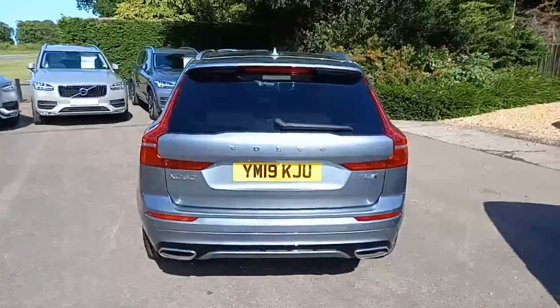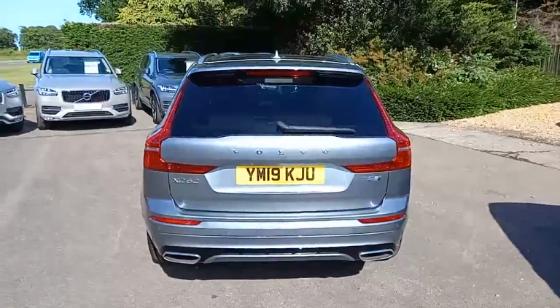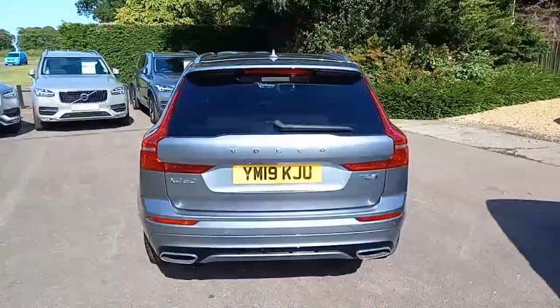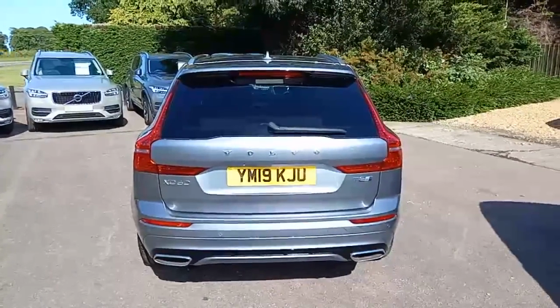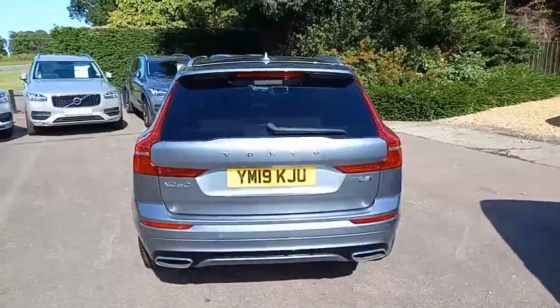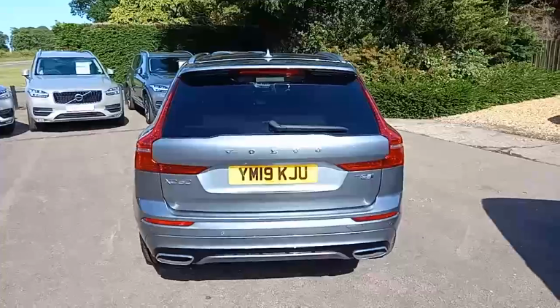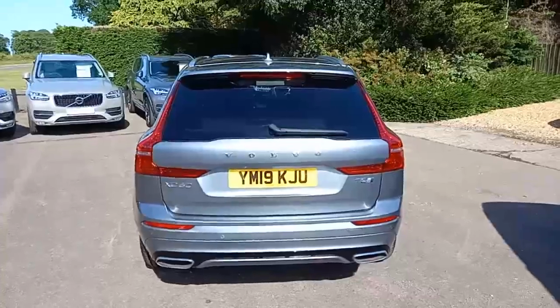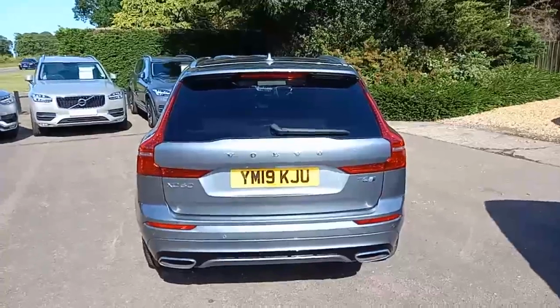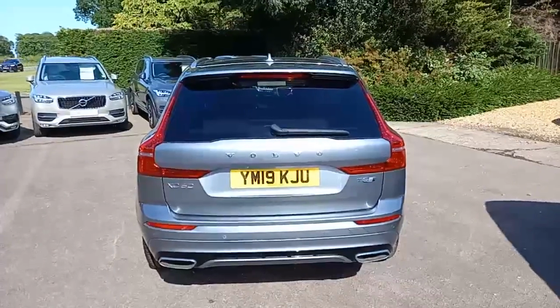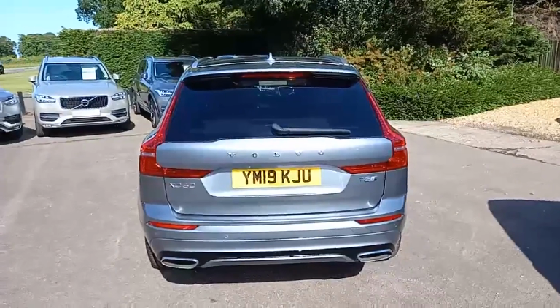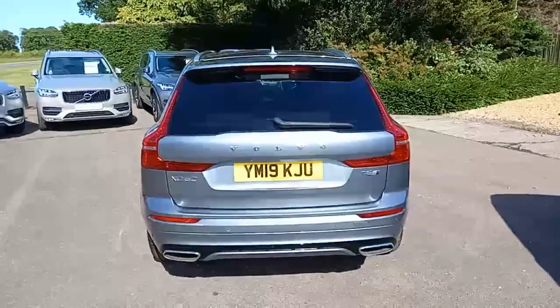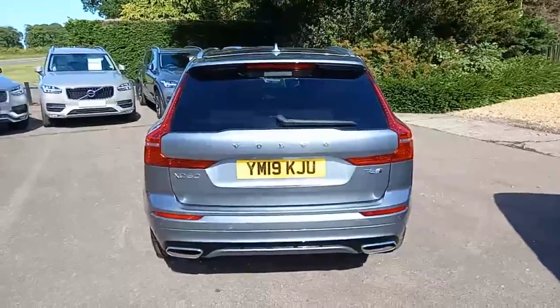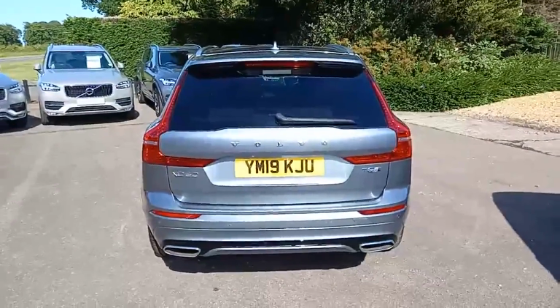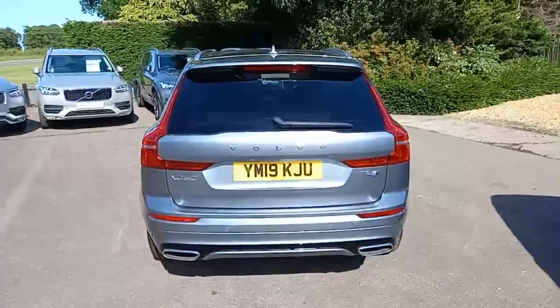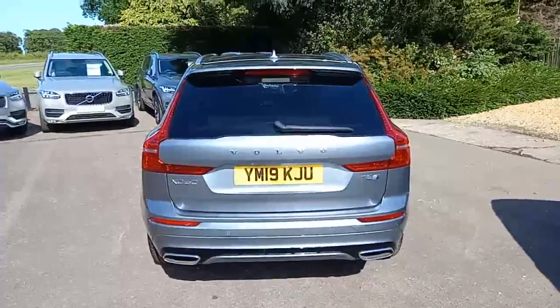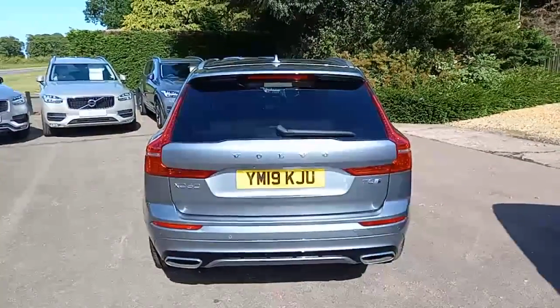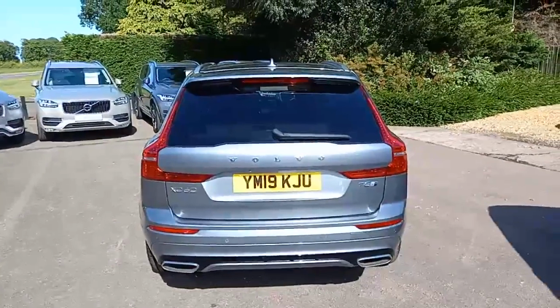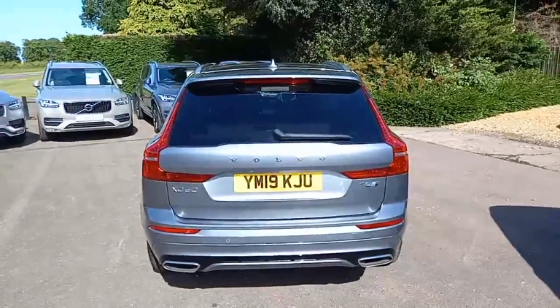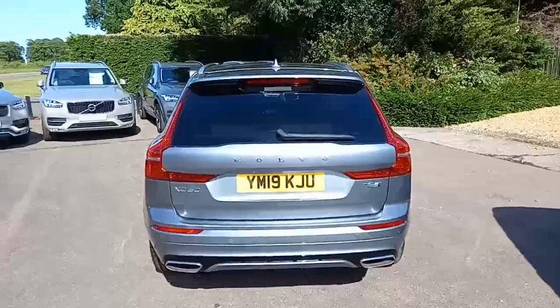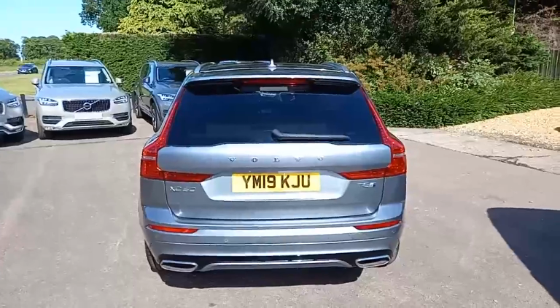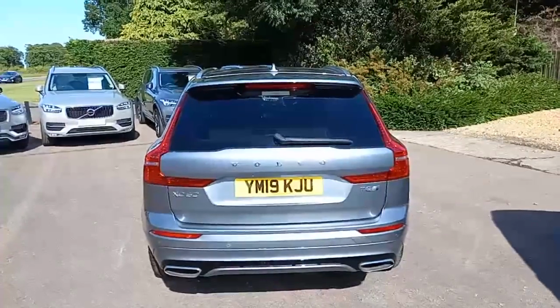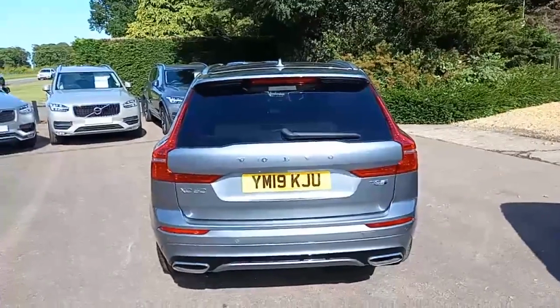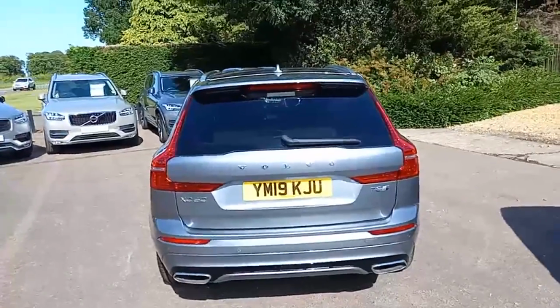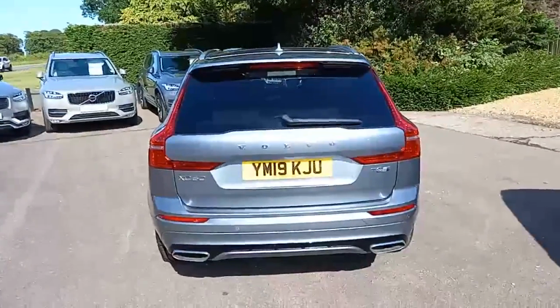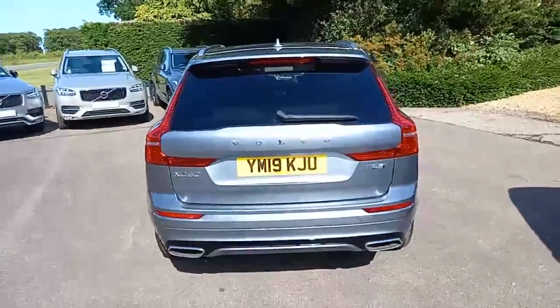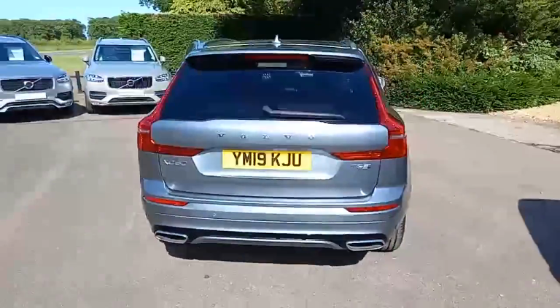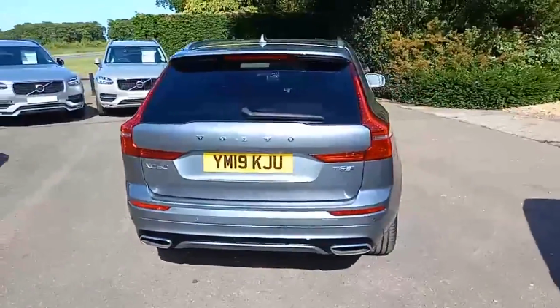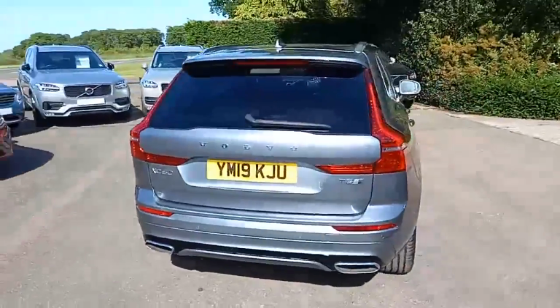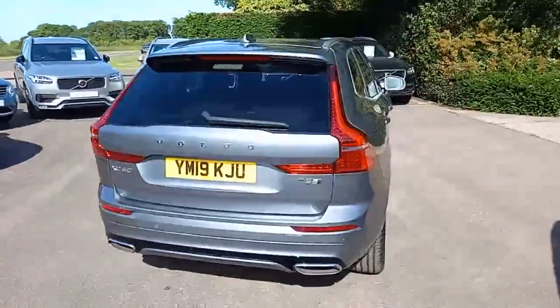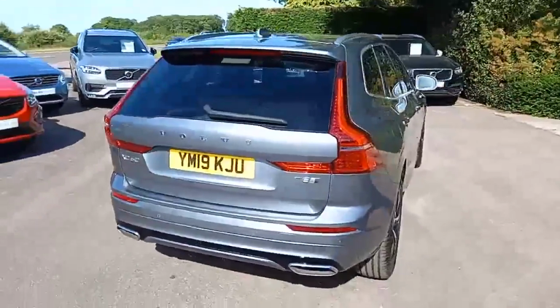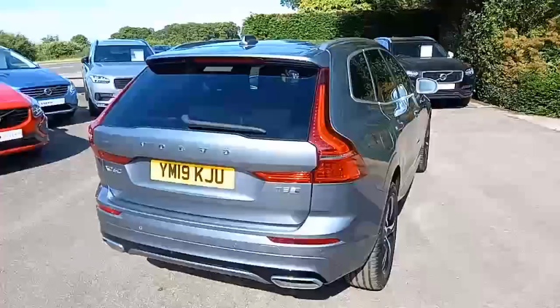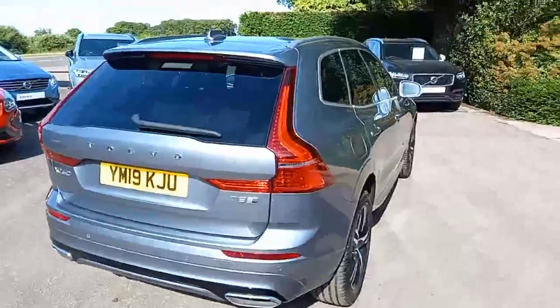What I mean by that is it's a two-litre four-cylinder petrol engine along with a plug-in hybrid, so it can run on electric if required, and it's the all-wheel drive version.